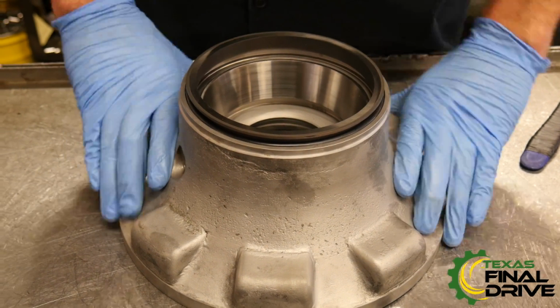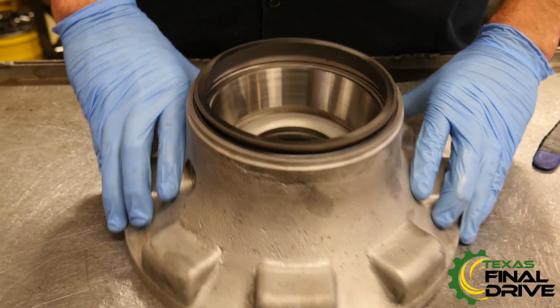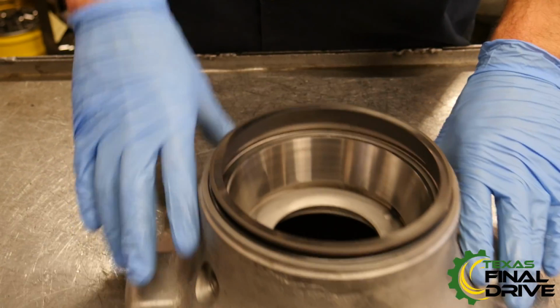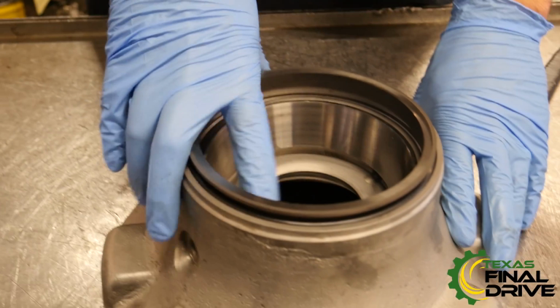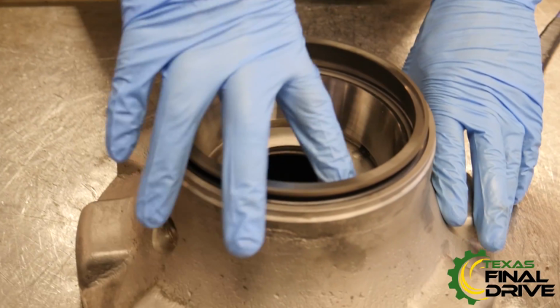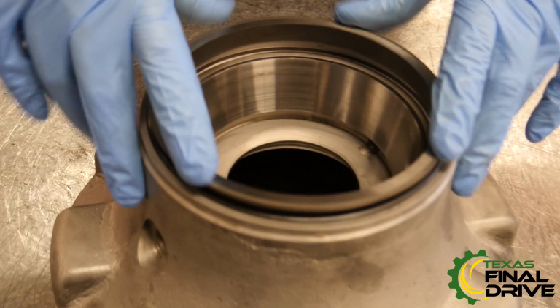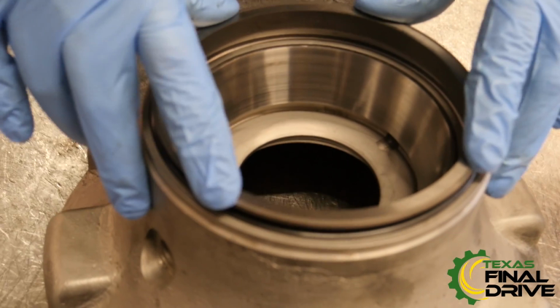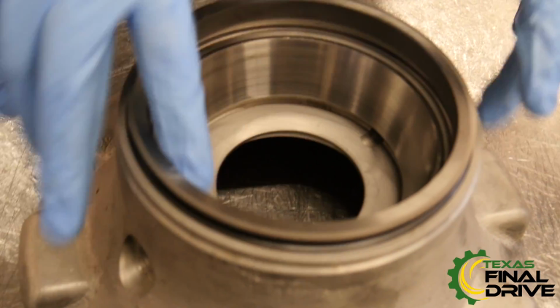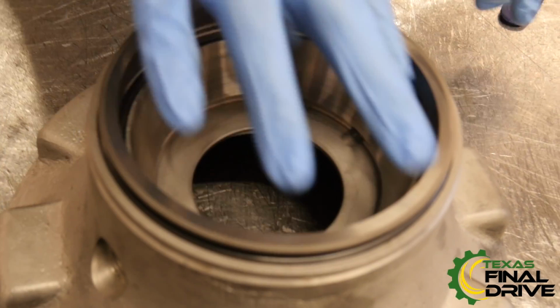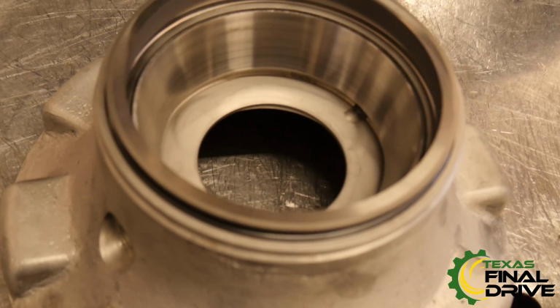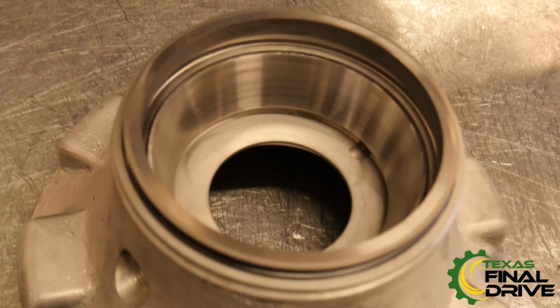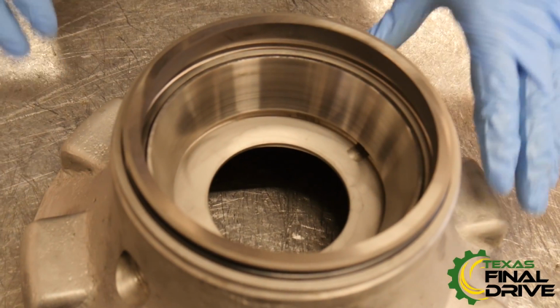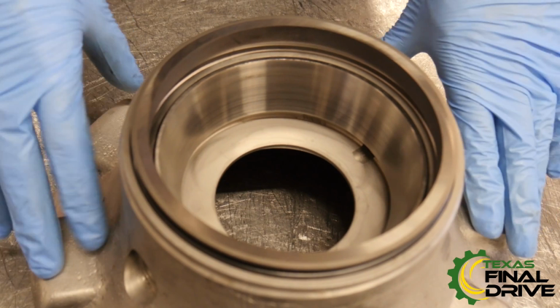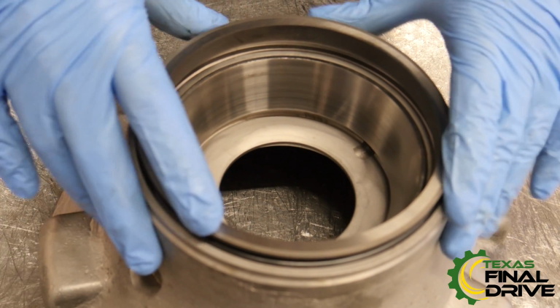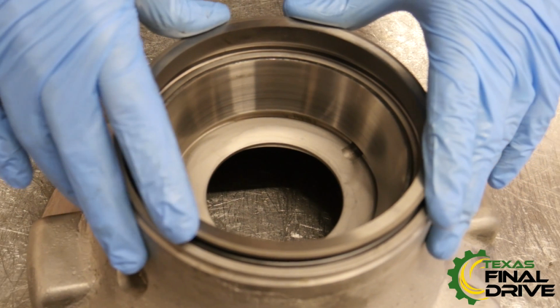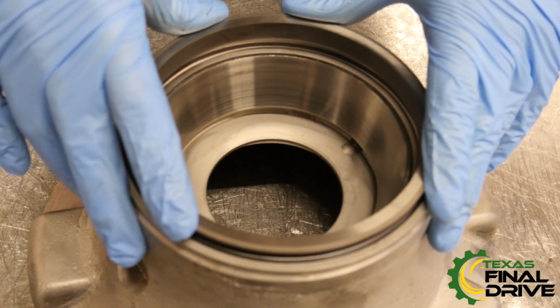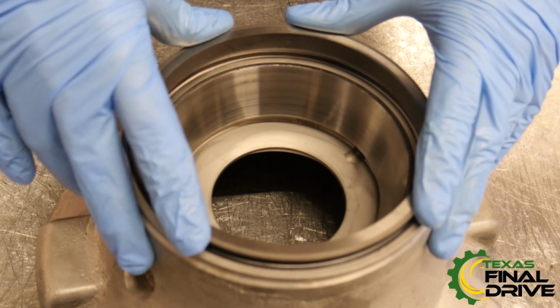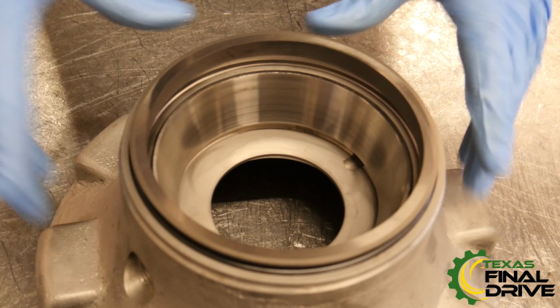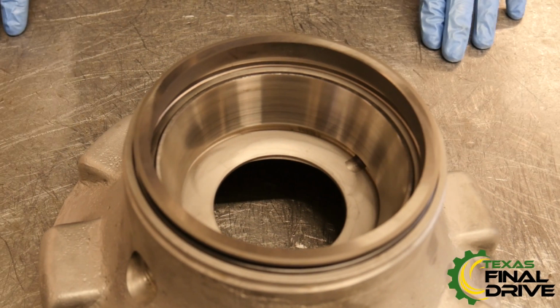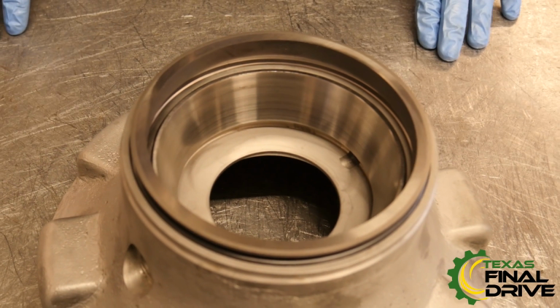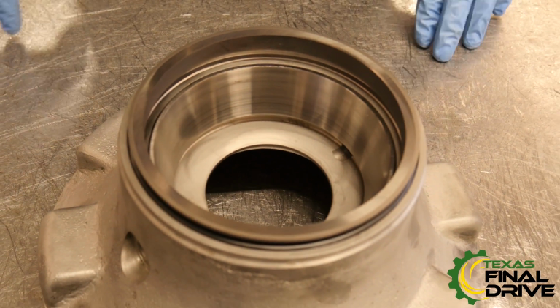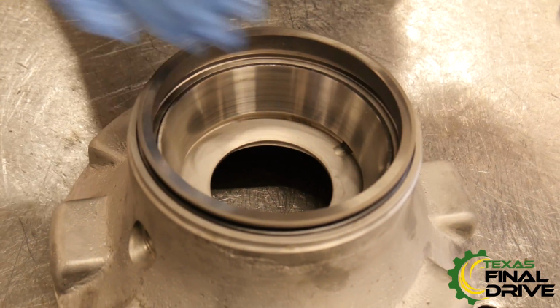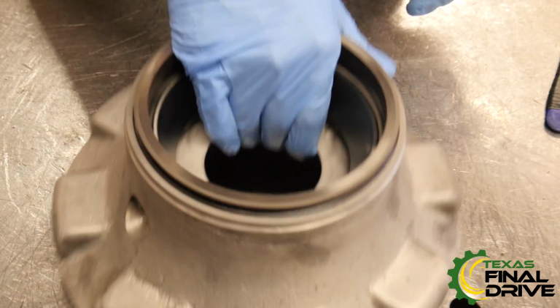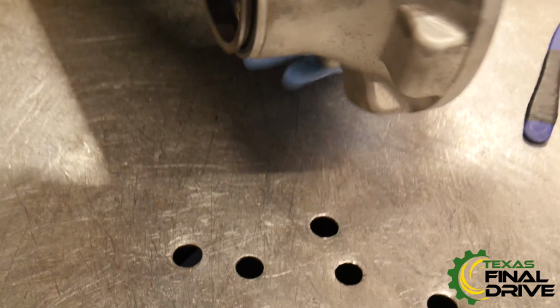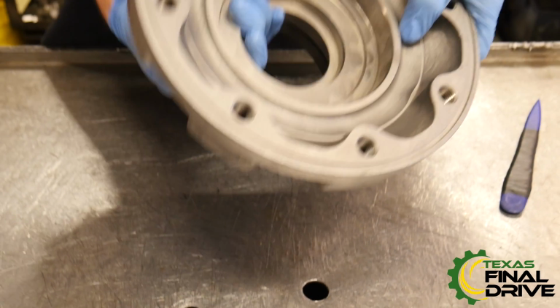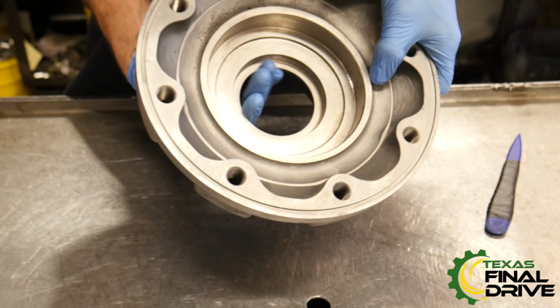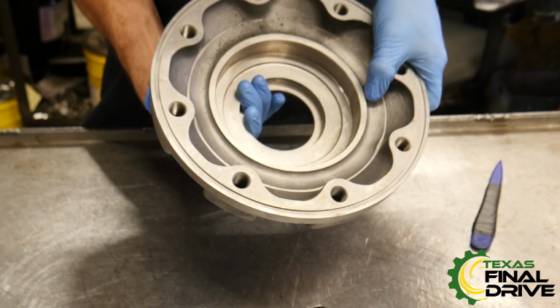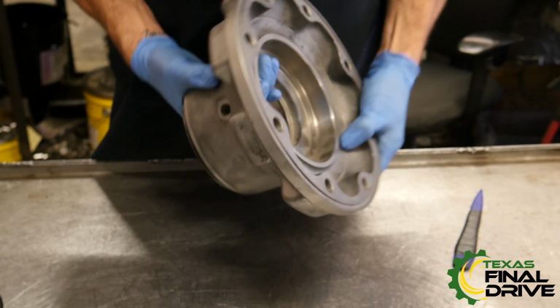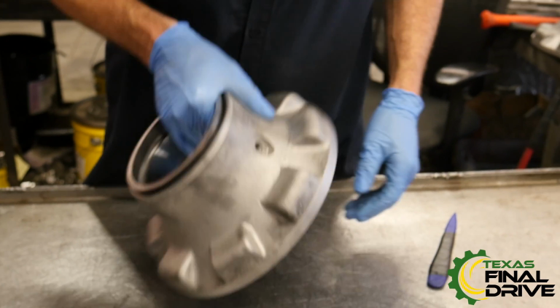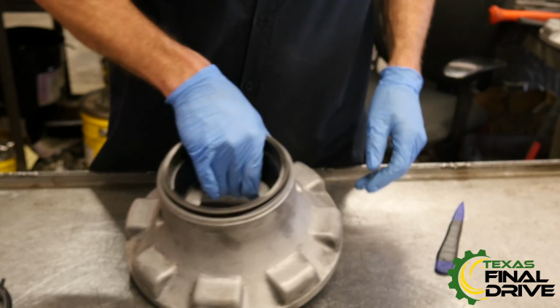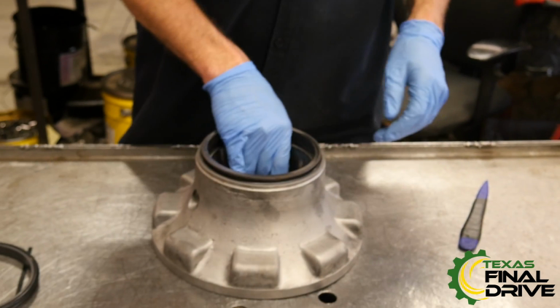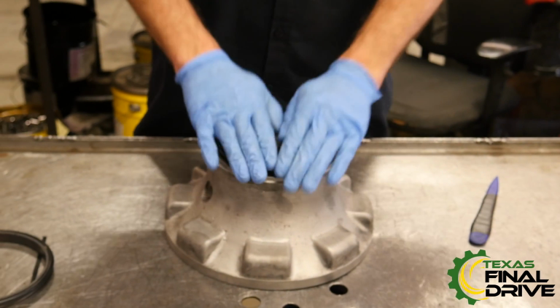Note: I already have my race in, because if you put this seal in first, you will not be able to get your race in afterwards. So you have to put the race in first. And that'll be your face seal. Then you just move on to your other side and go from there.